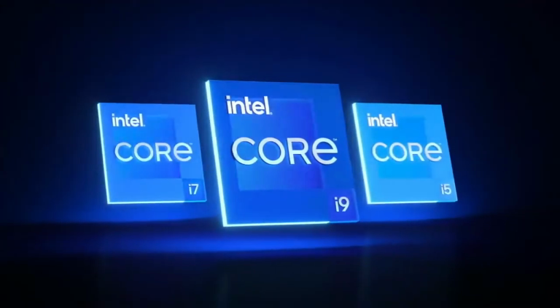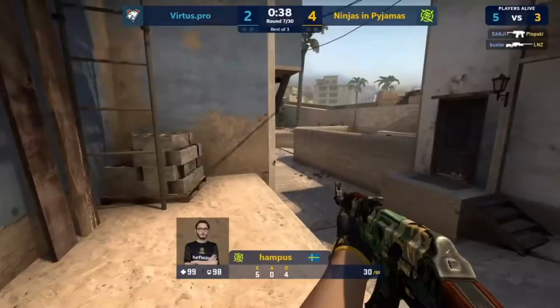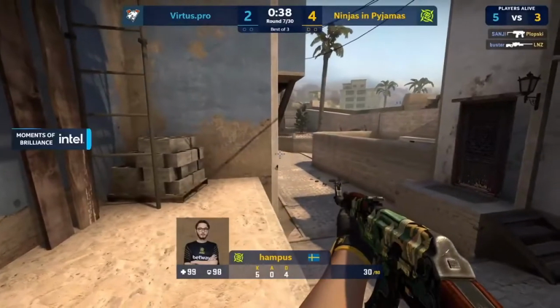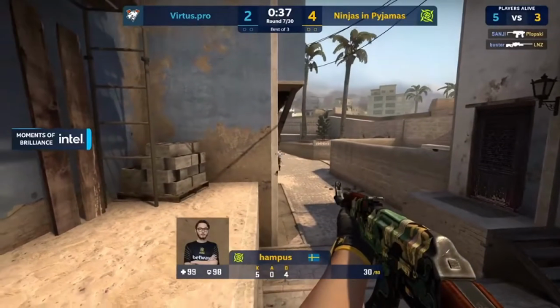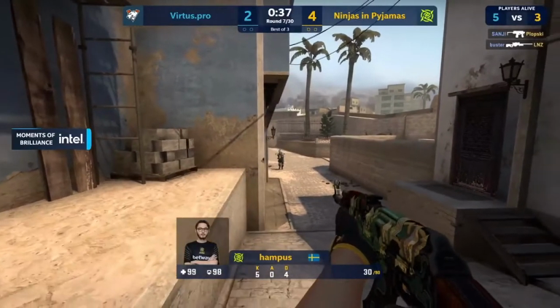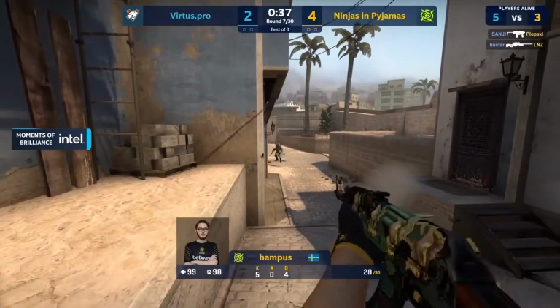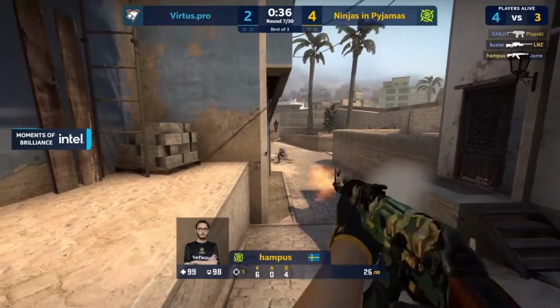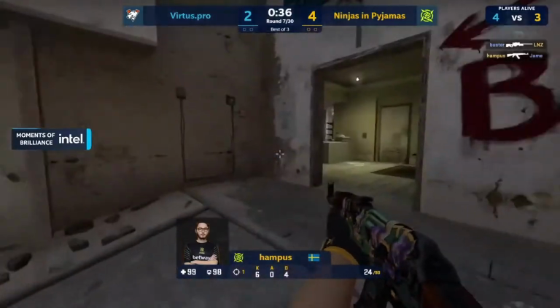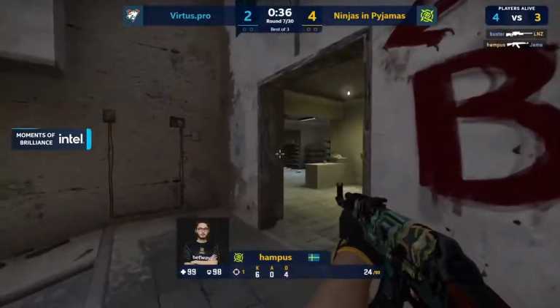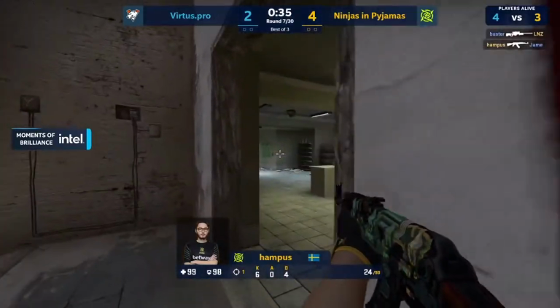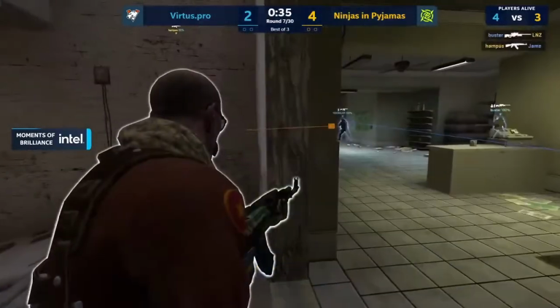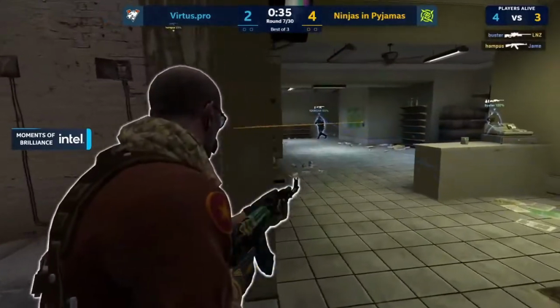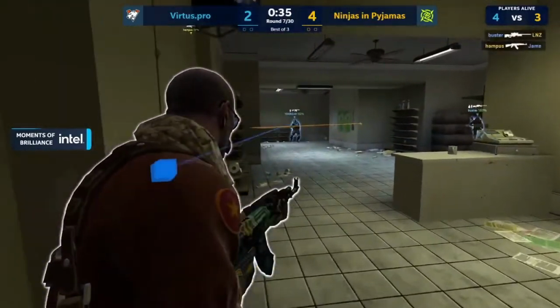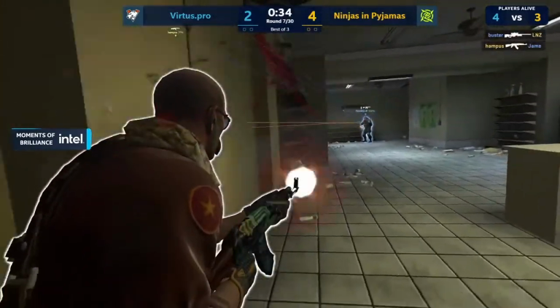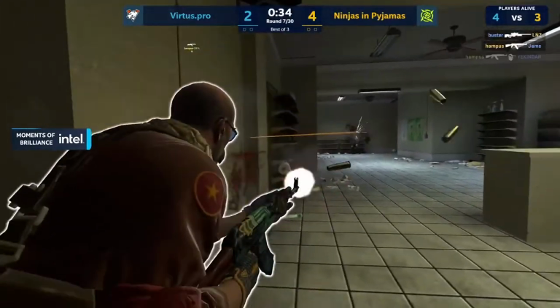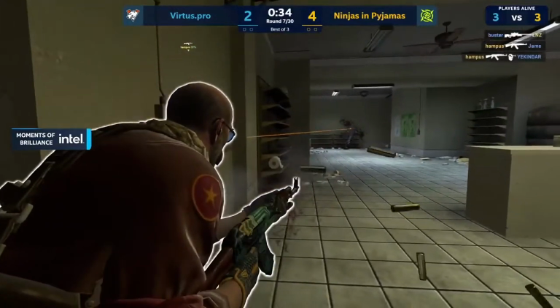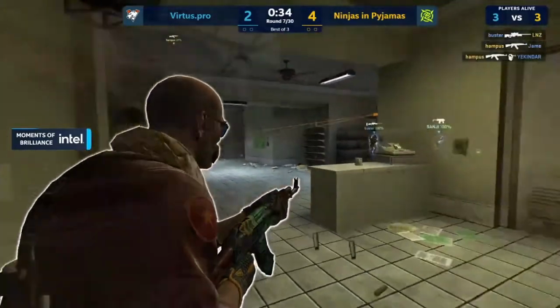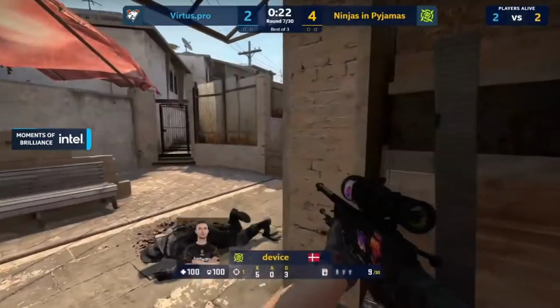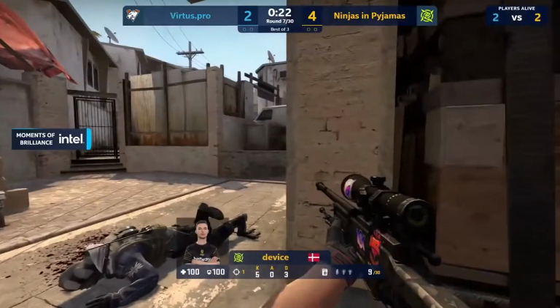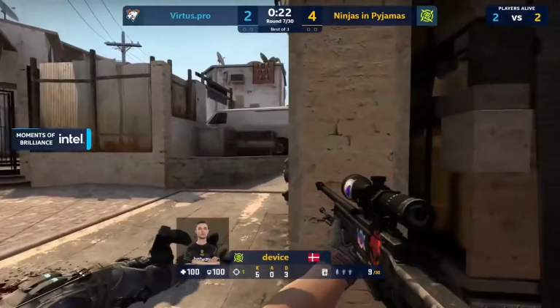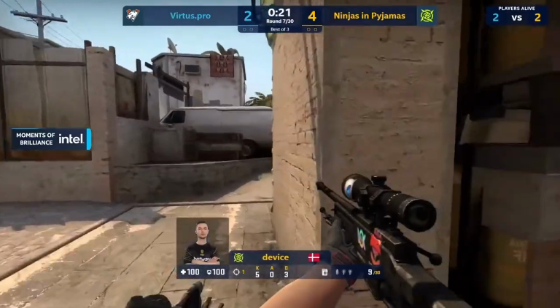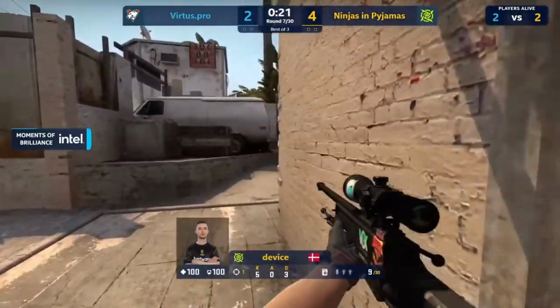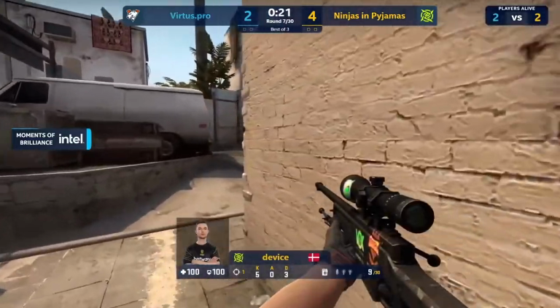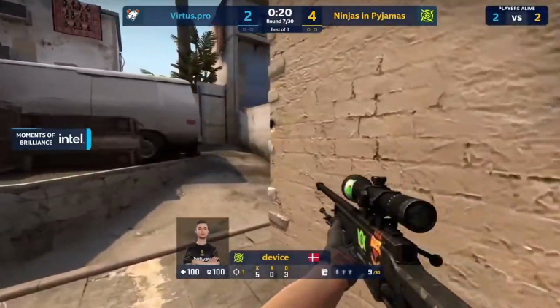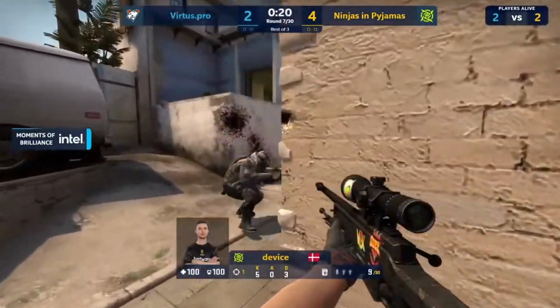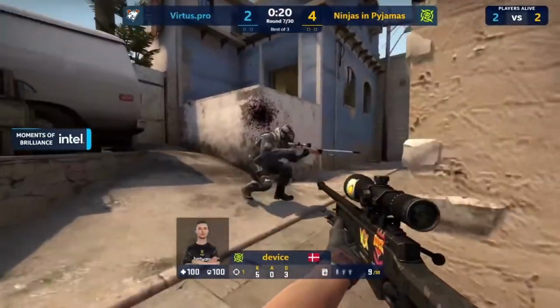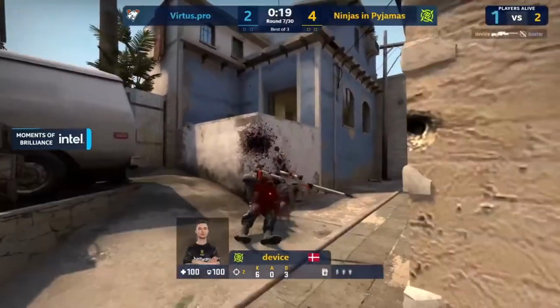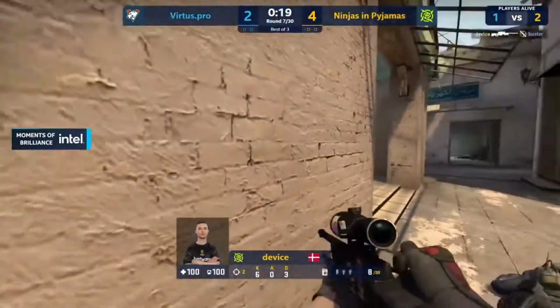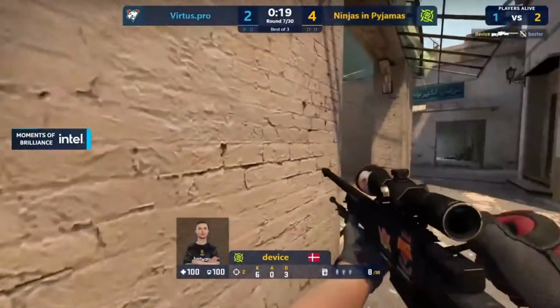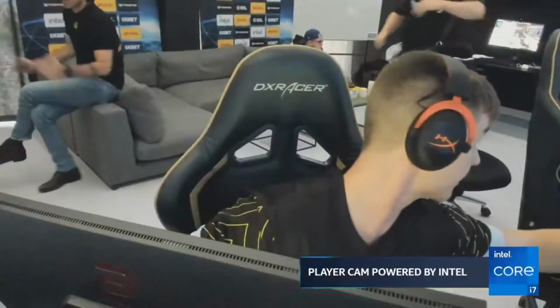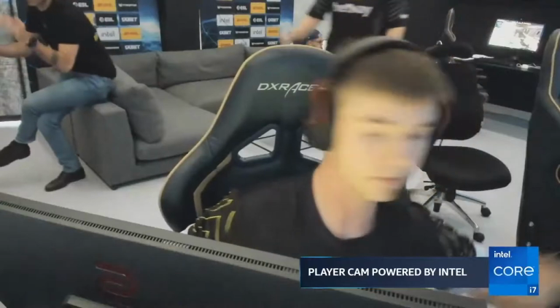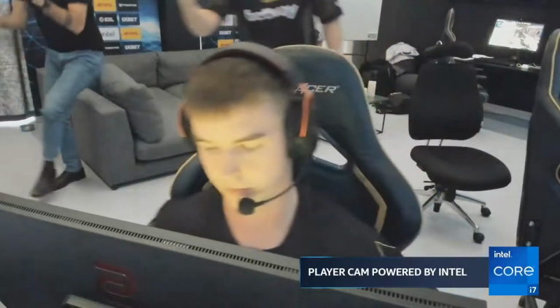Another B play goes well for NIP — they're good at getting back in here. Man disadvantage and a nice flank from Hampus. That was everything — so much pressure. He gets two kills but then Buster the entire time is so tunneled in, so focused on the kitchen, that Device is able to do this.